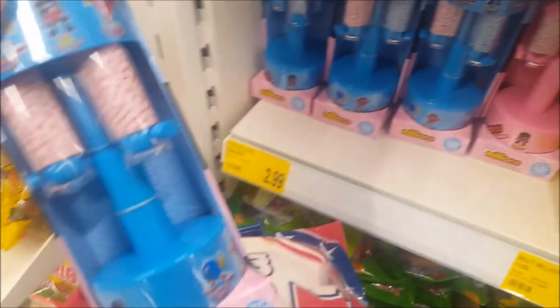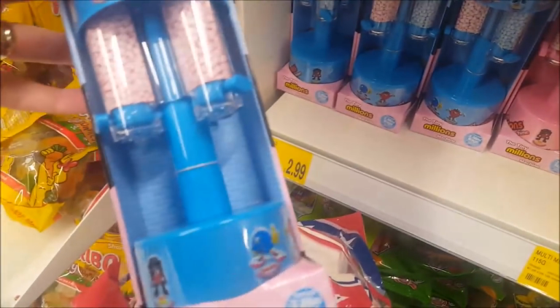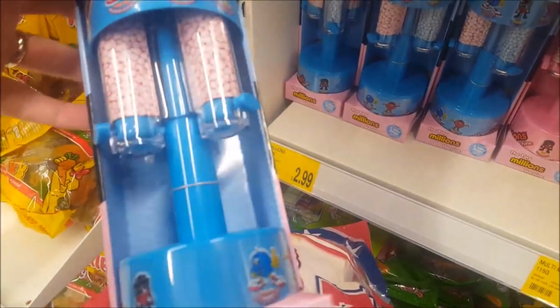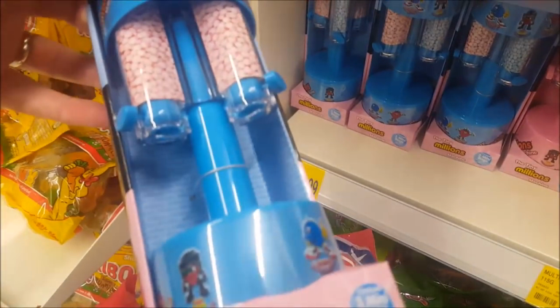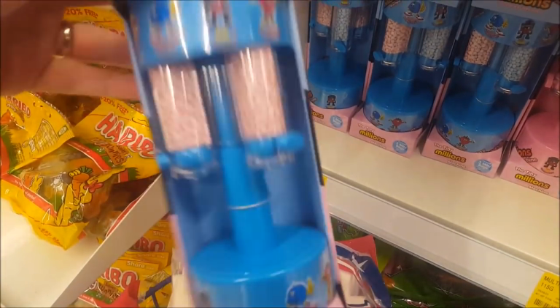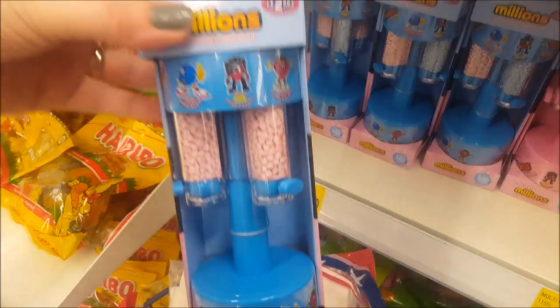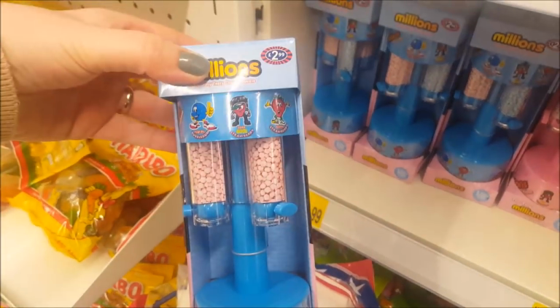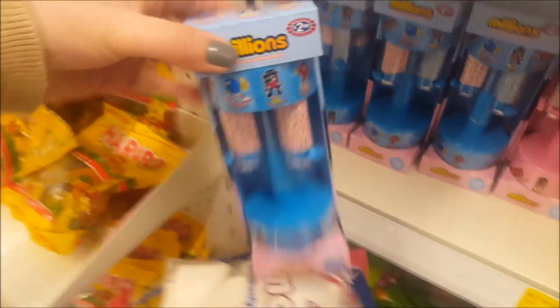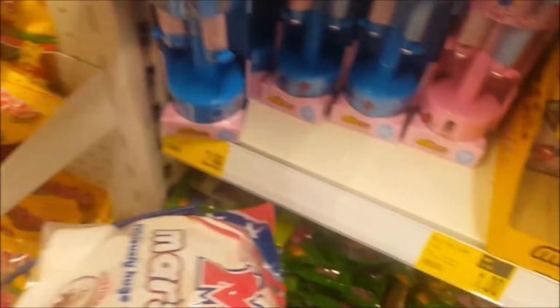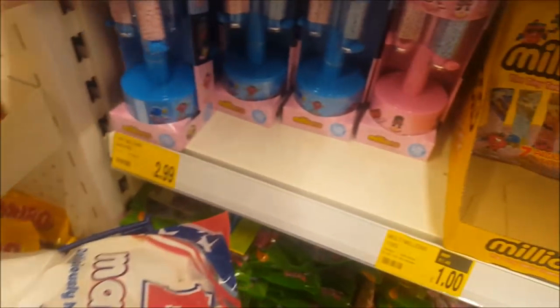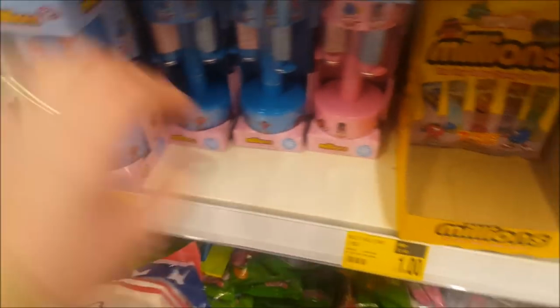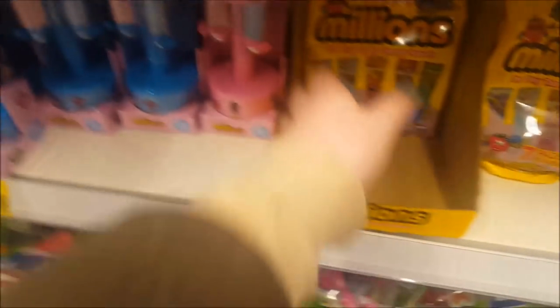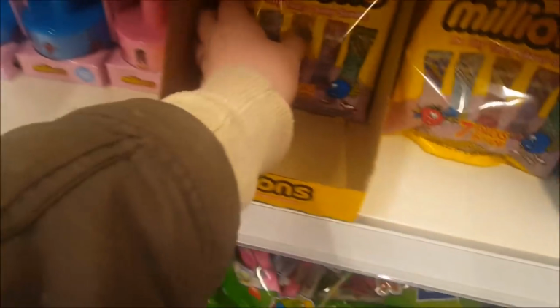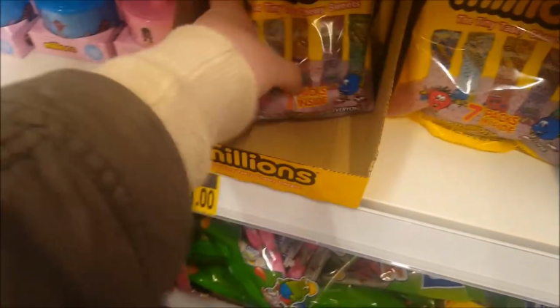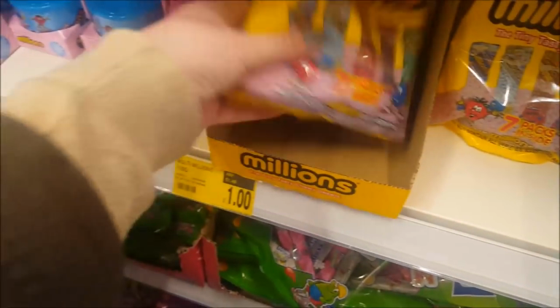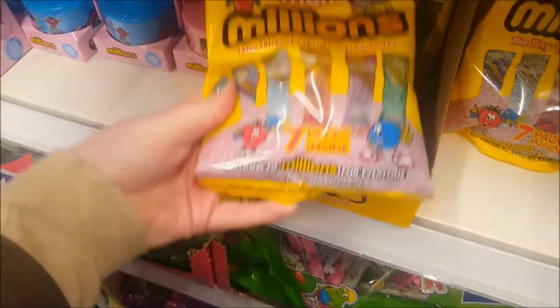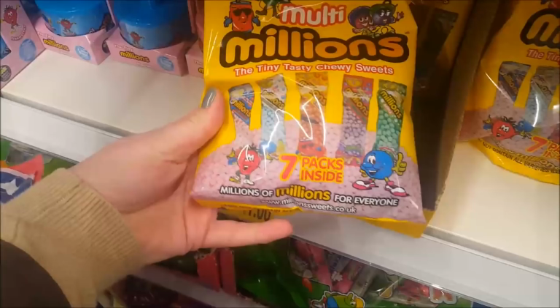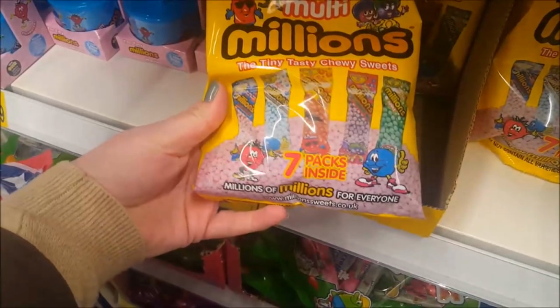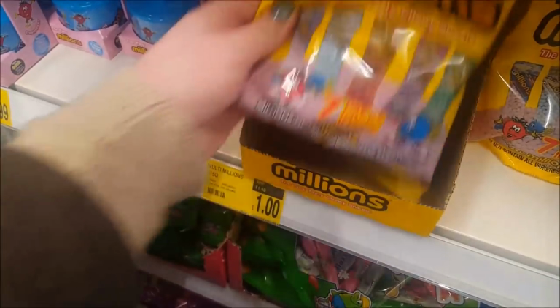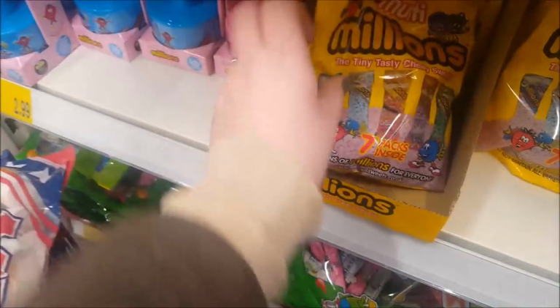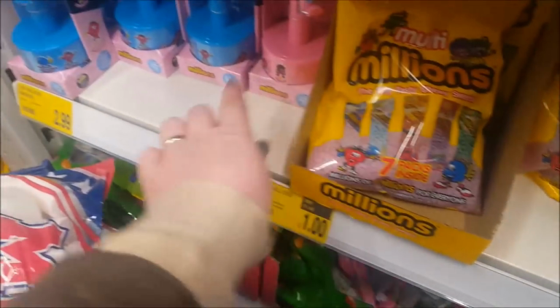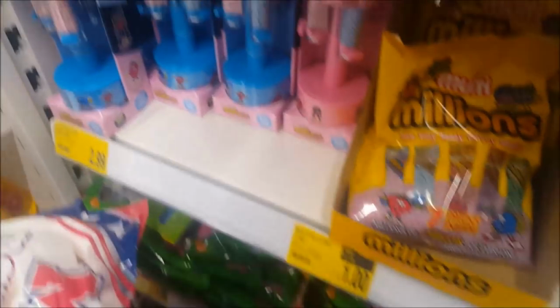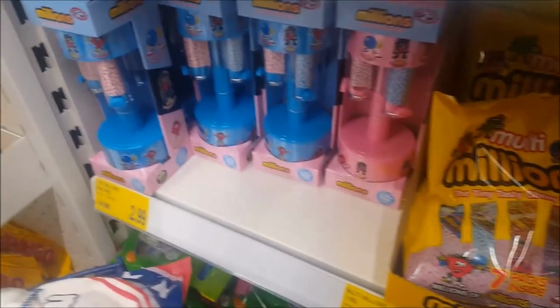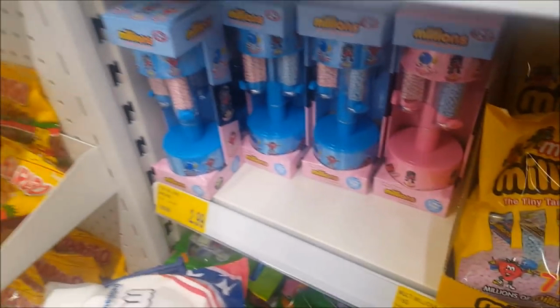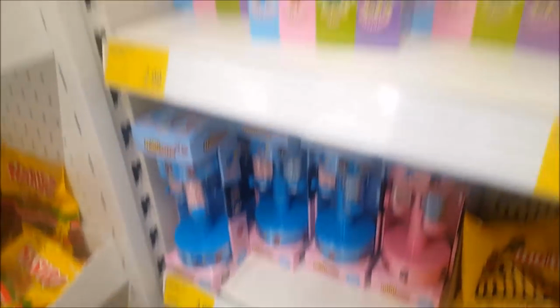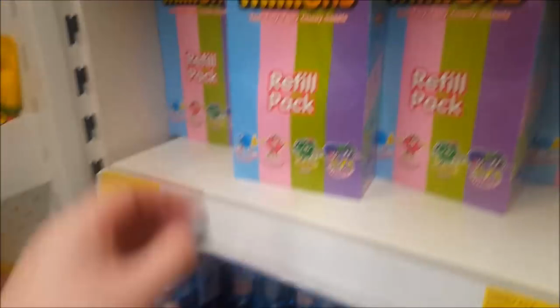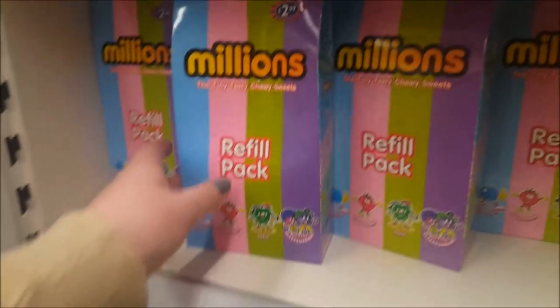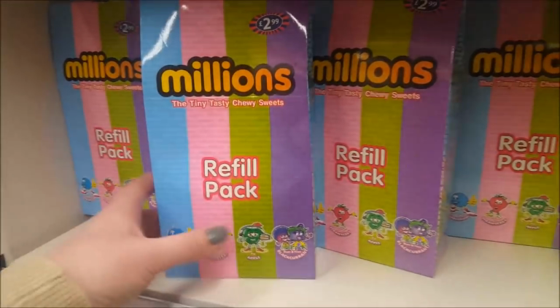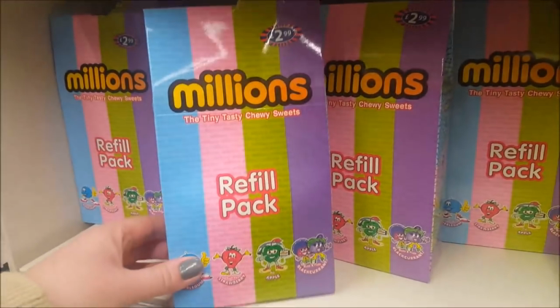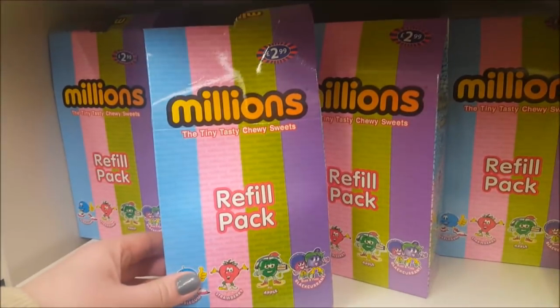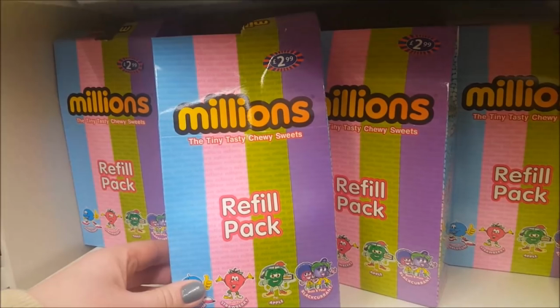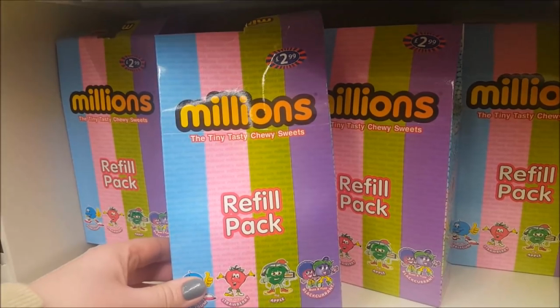Look at this — a Millions dispenser for £2.99. That's a nice little Easter prezzy. You can get some of these little packets and make it as a little present, or there's a little refill pack up there for £2.99.